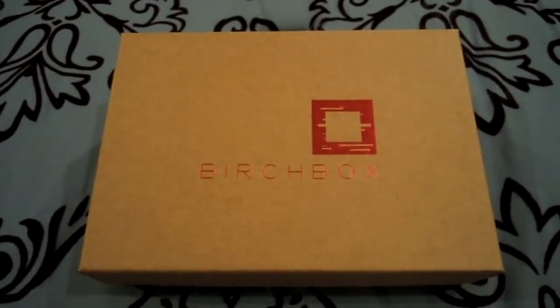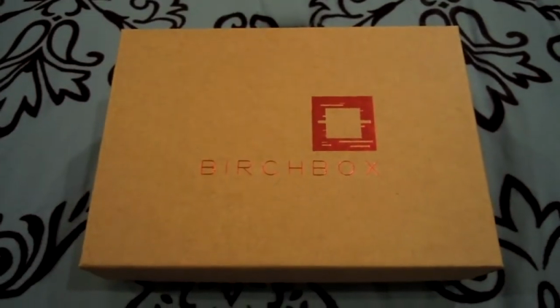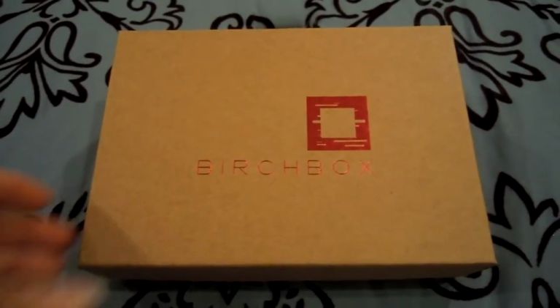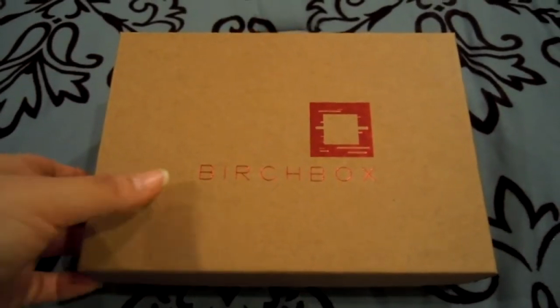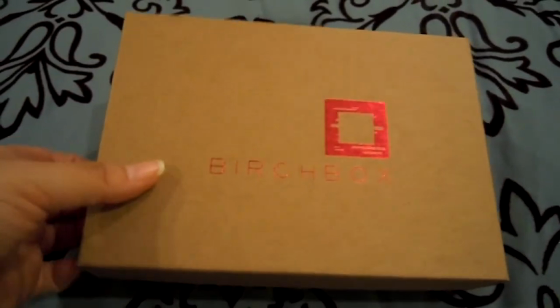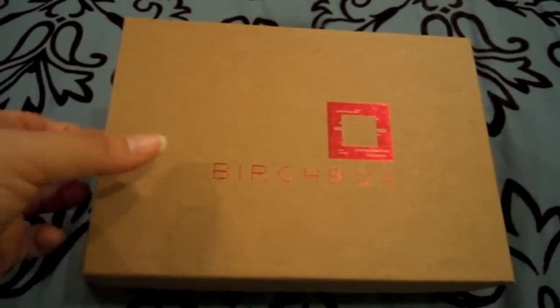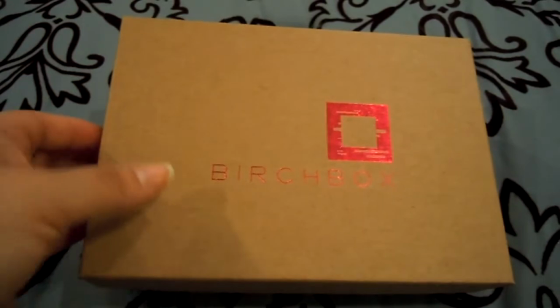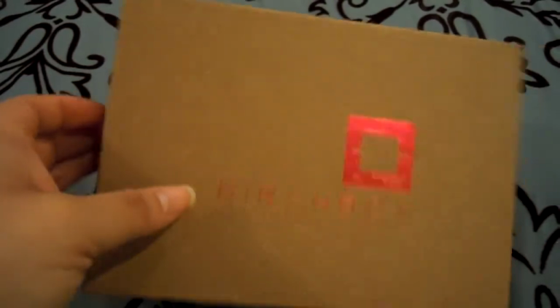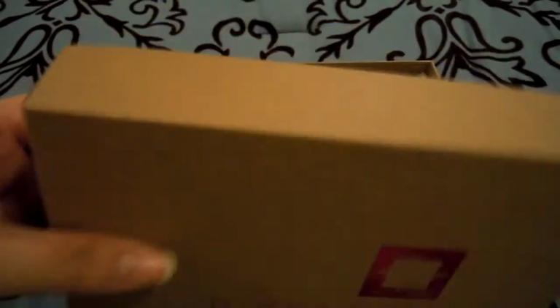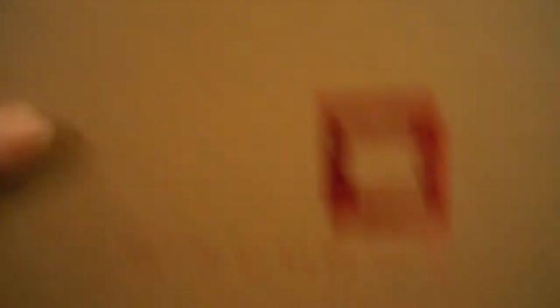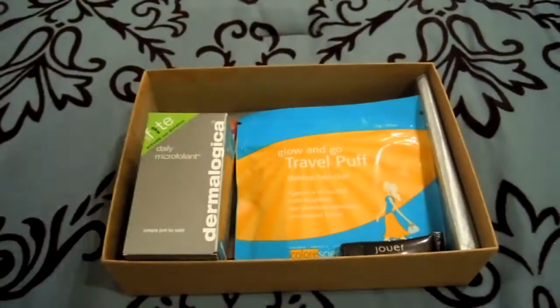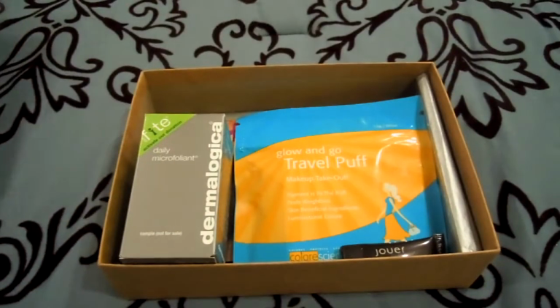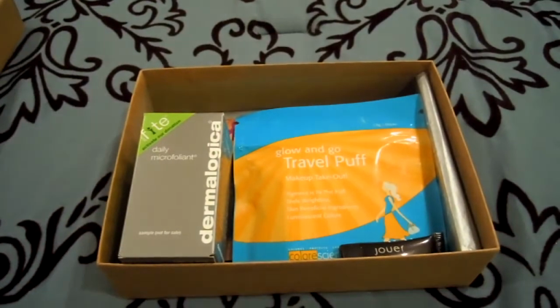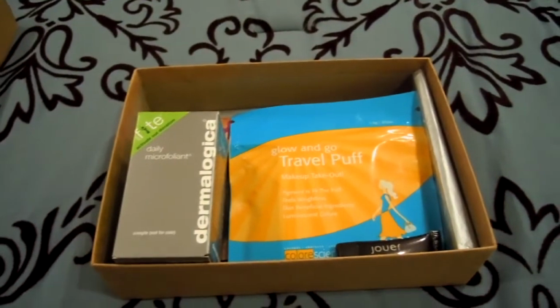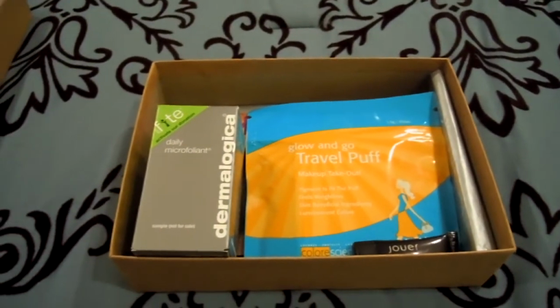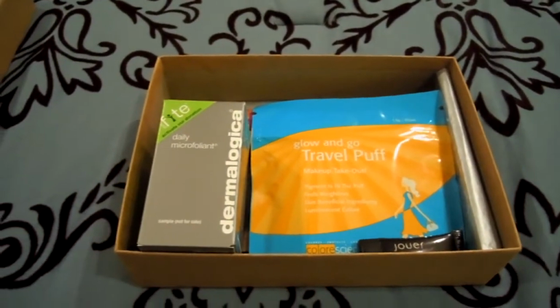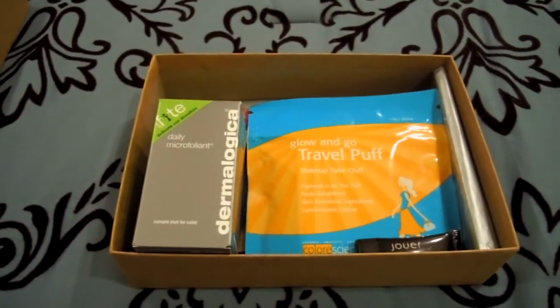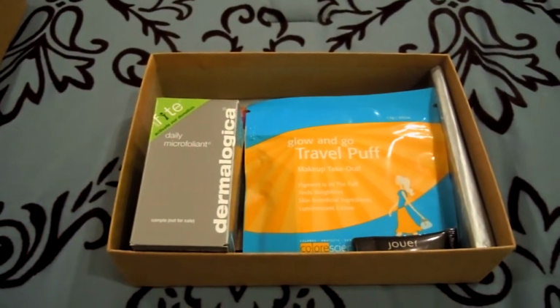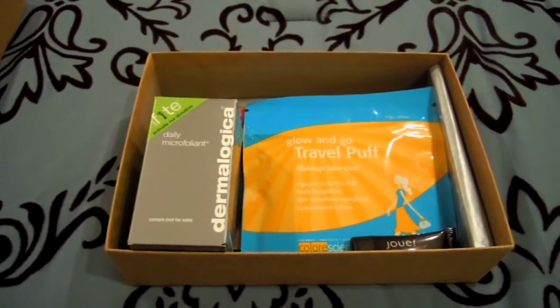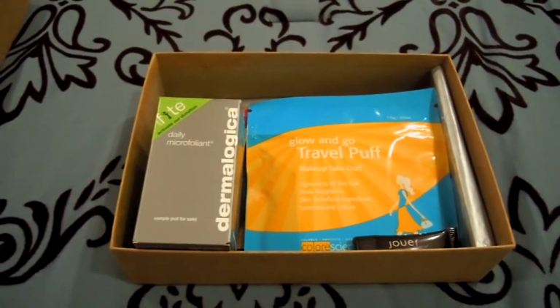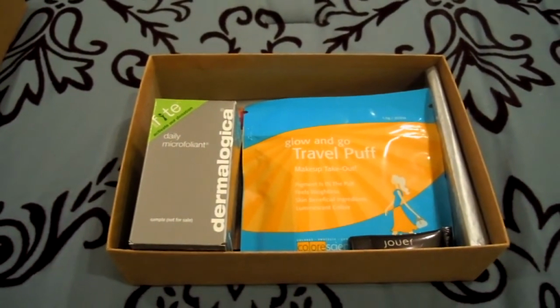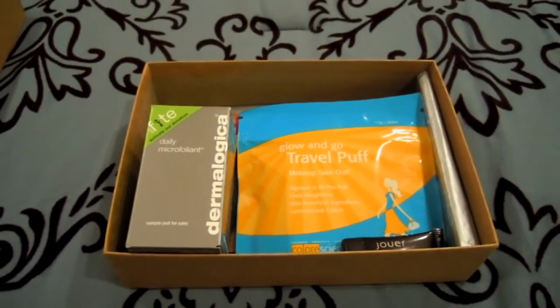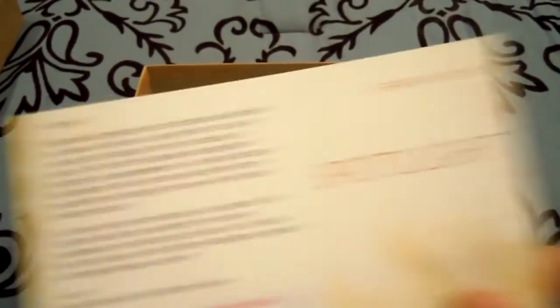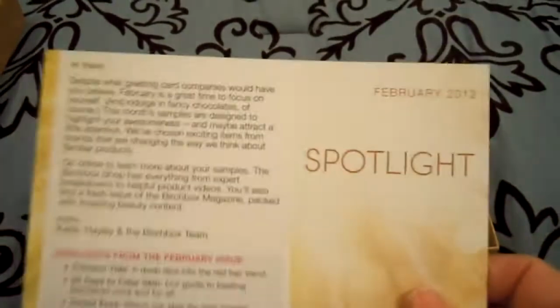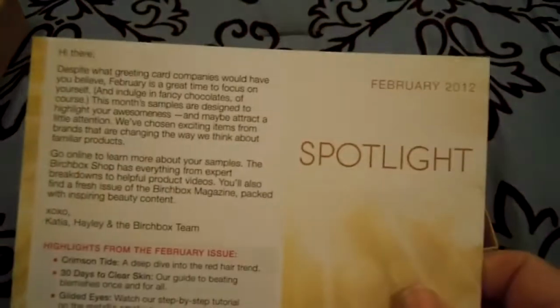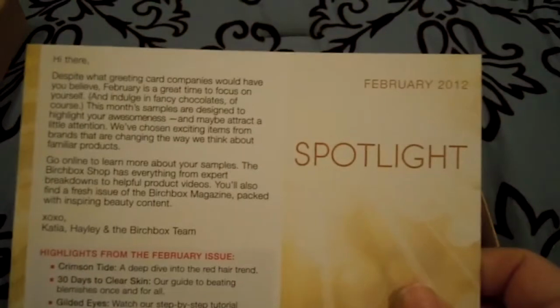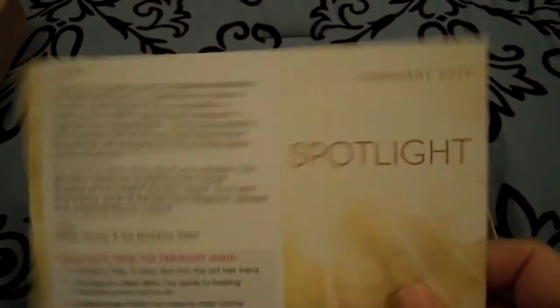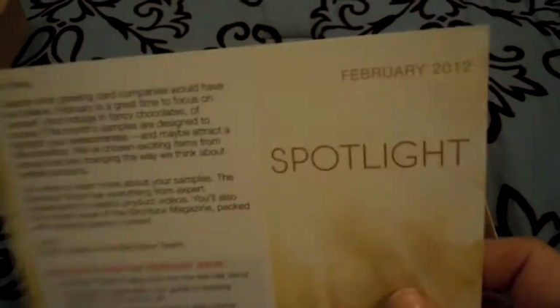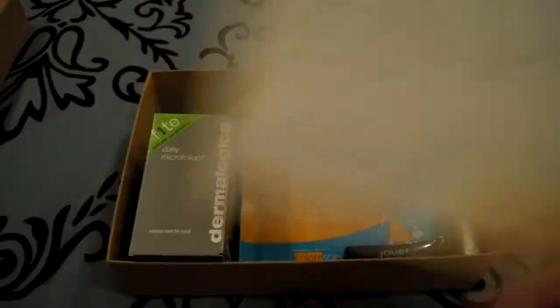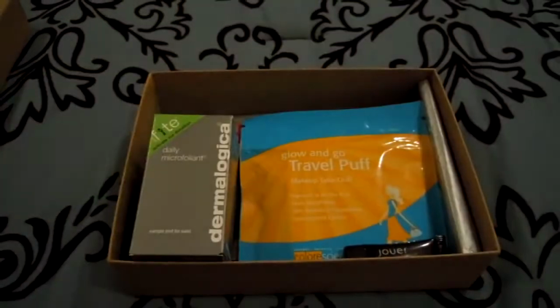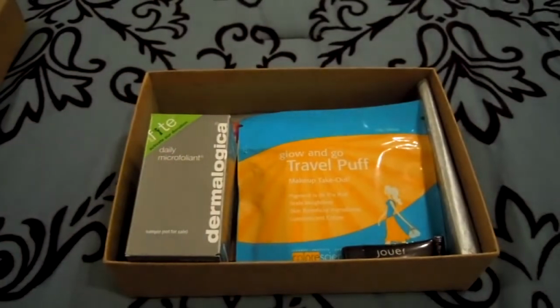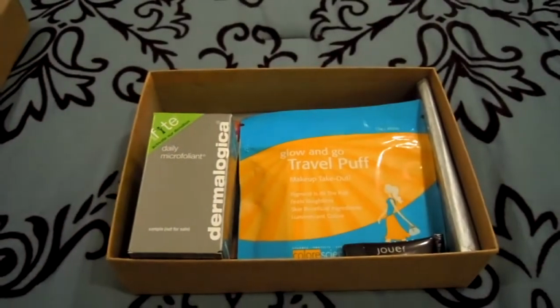Alright, so we'll go into February's Birch Box. I've already opened it — the theme for this month is Spotlights.